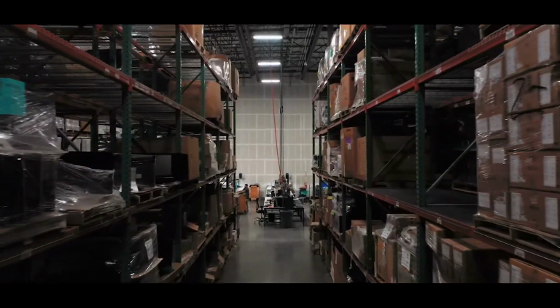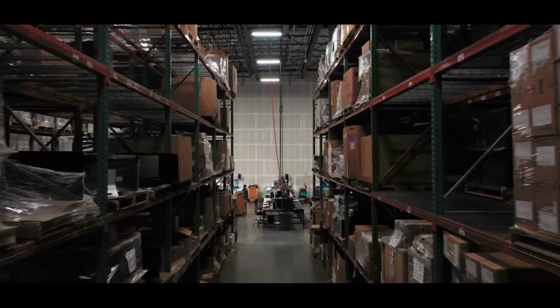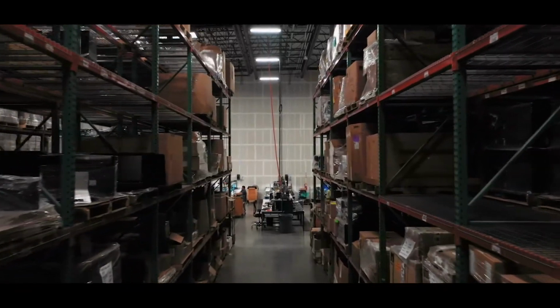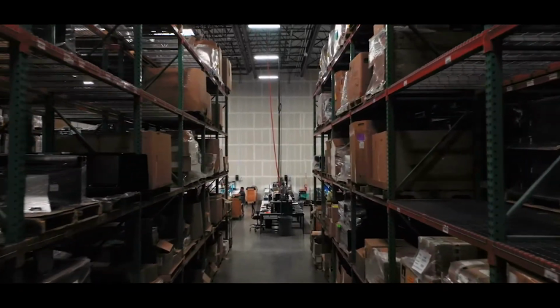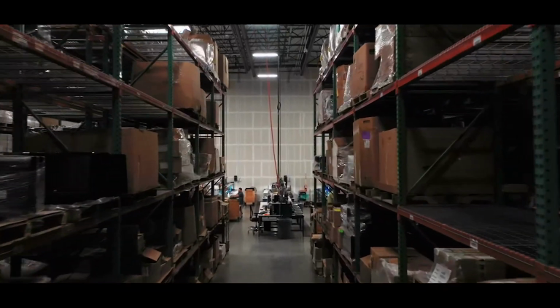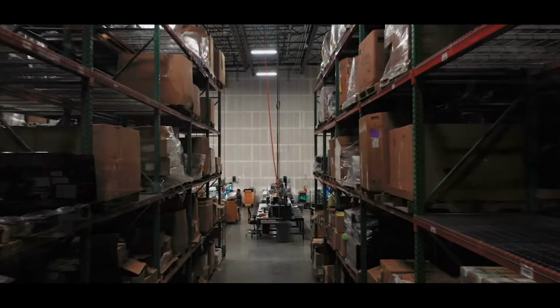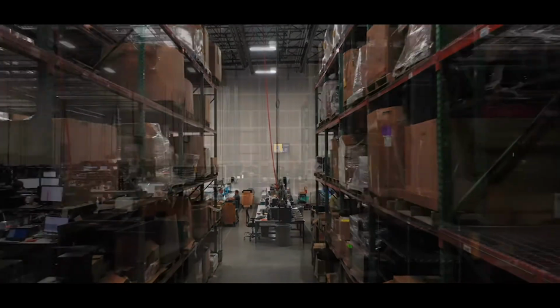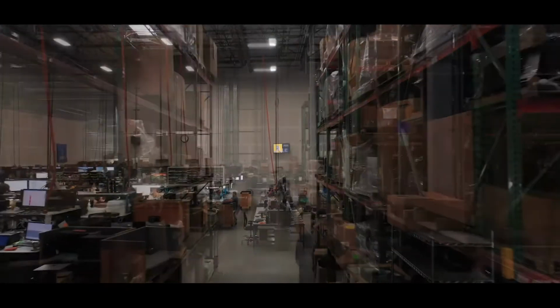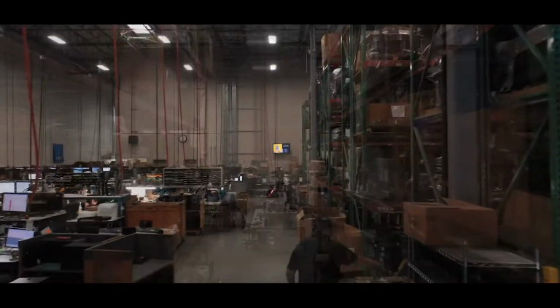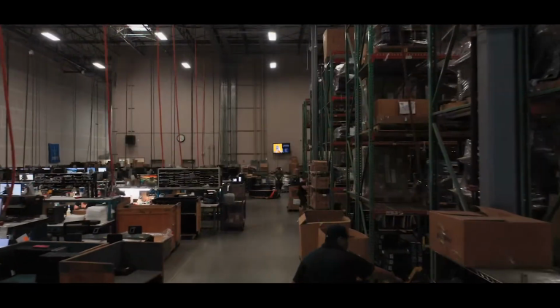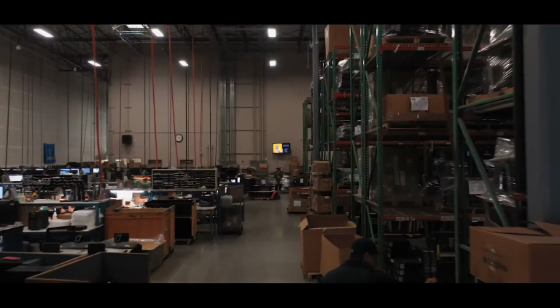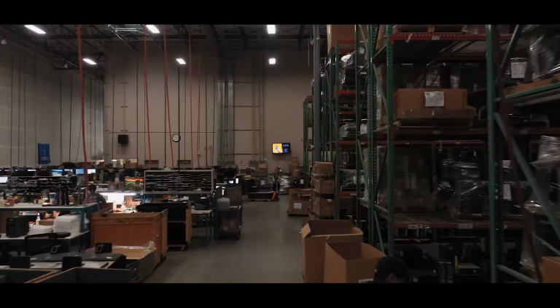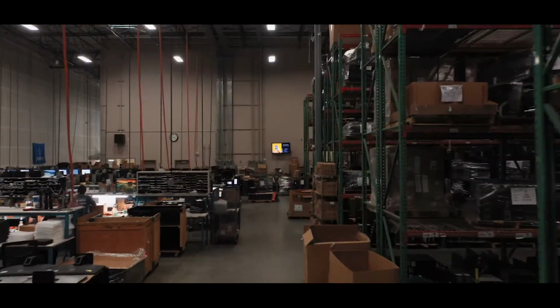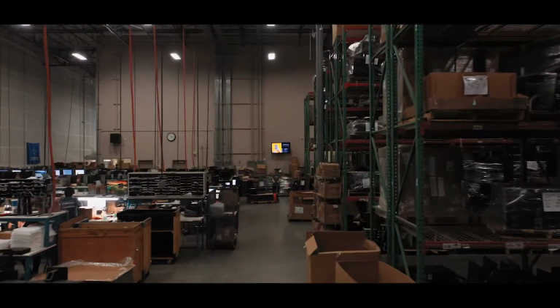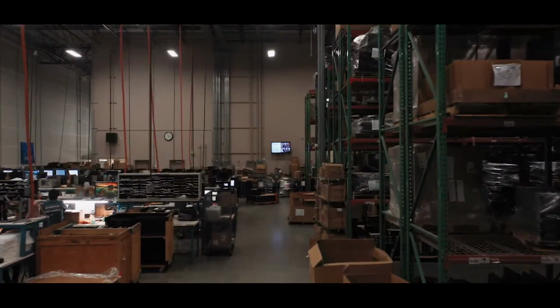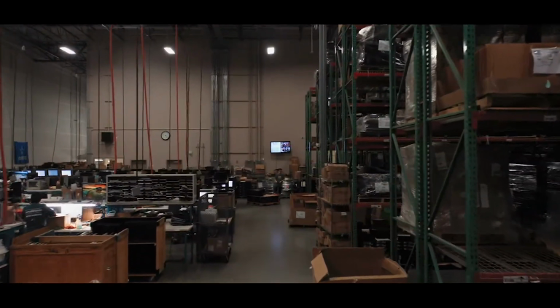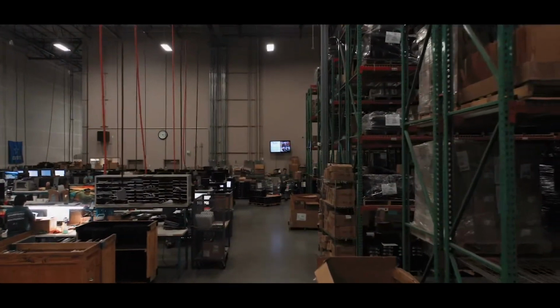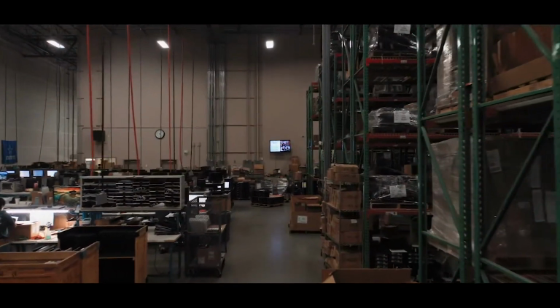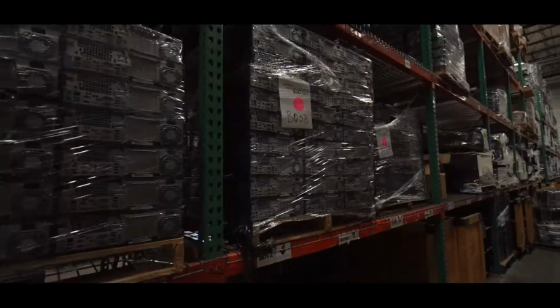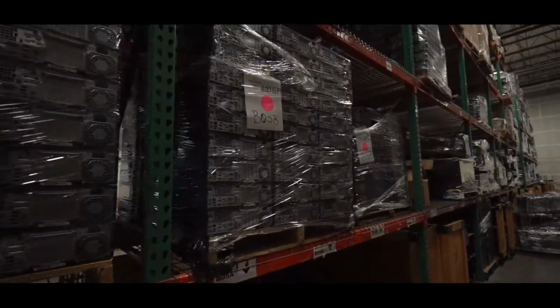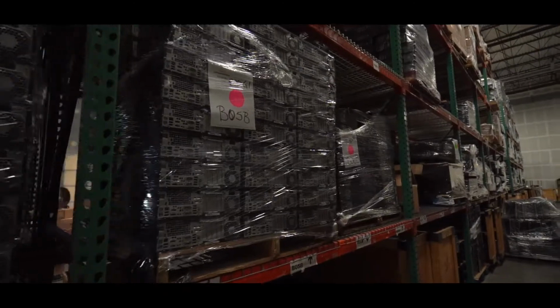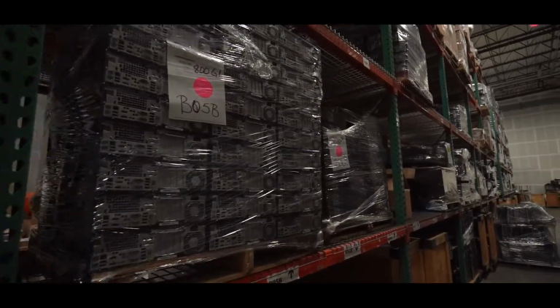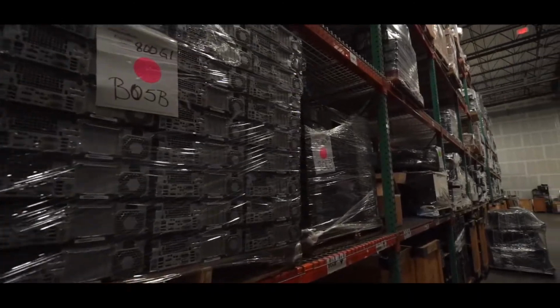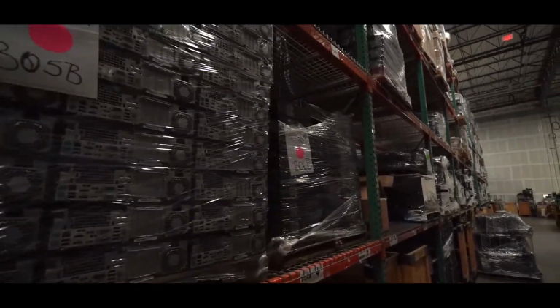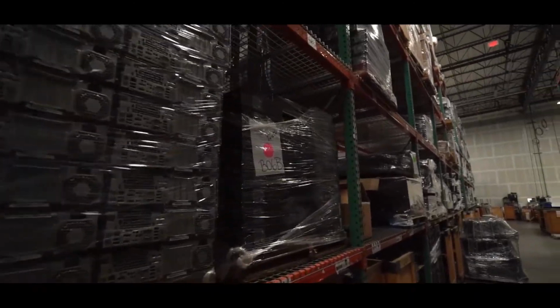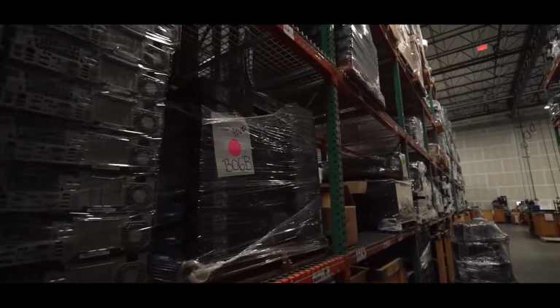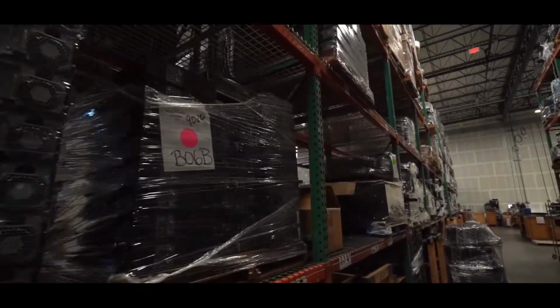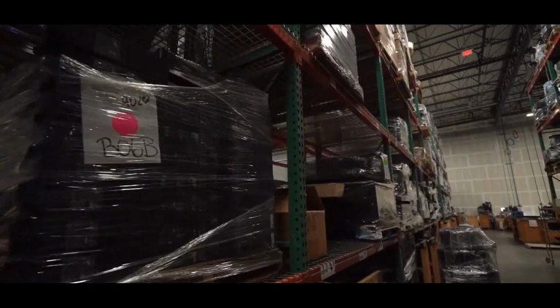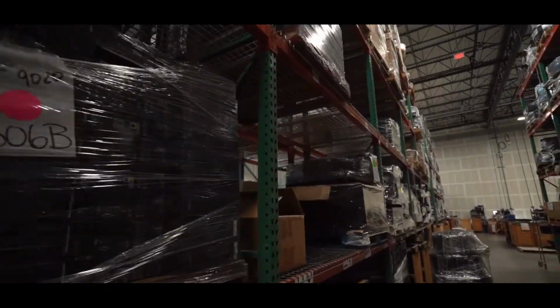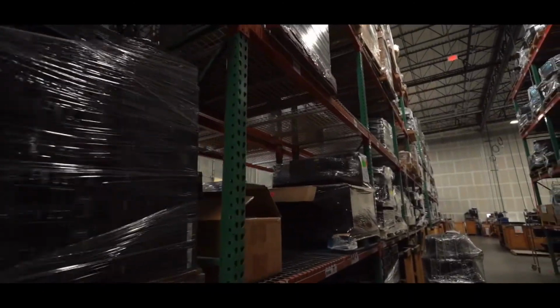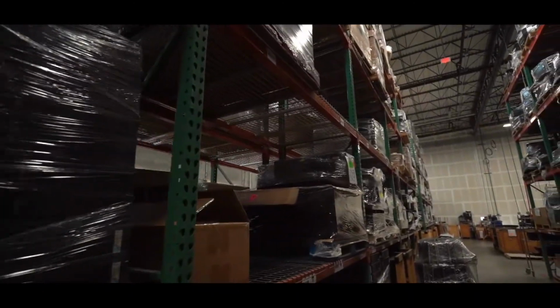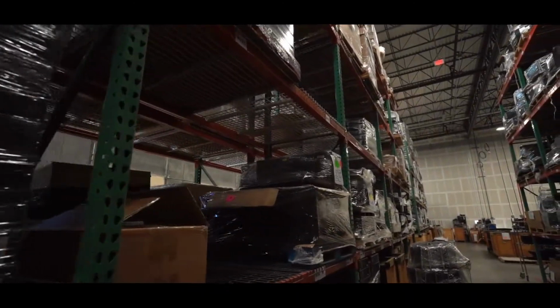Here's where our 23 foot high ceiling gives us ample room to store desktops, monitors and laptops, specialty products like servers and storage, and client-owned inventory for custom projects.